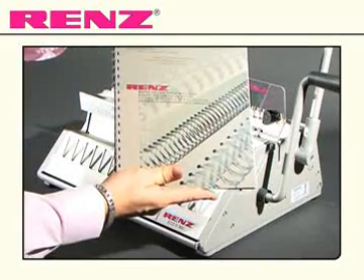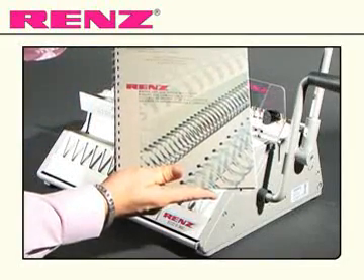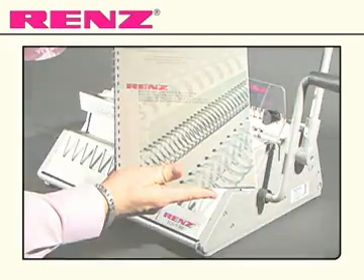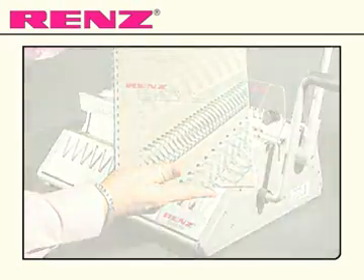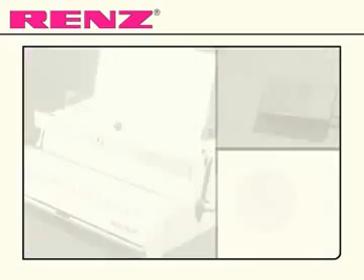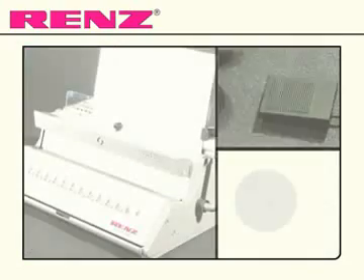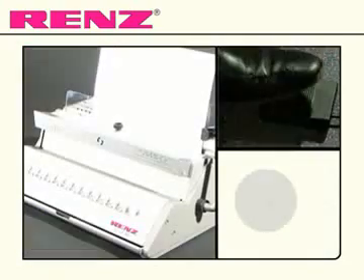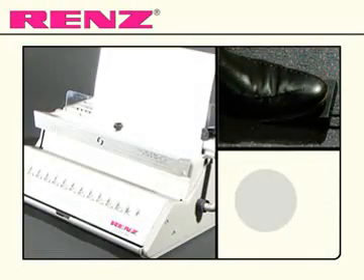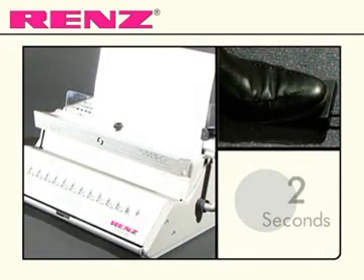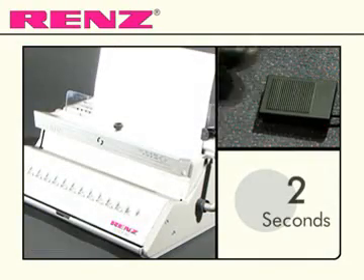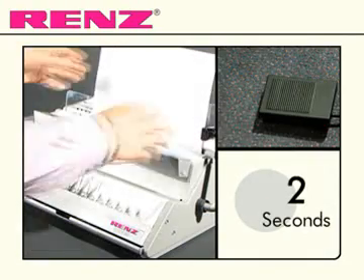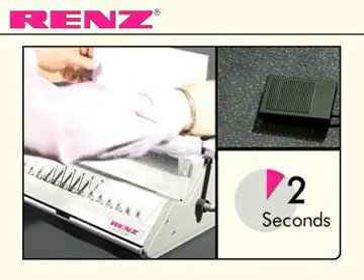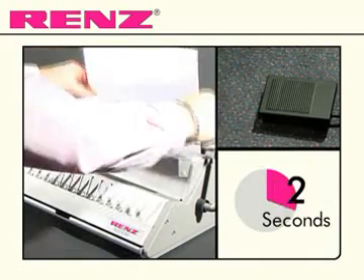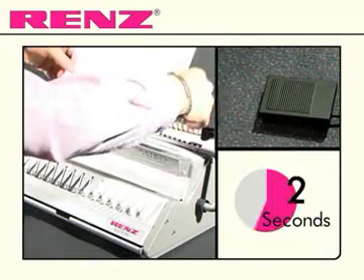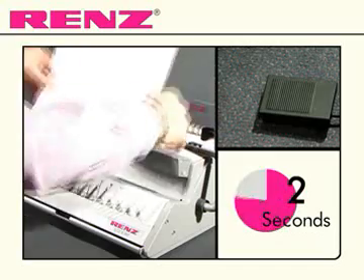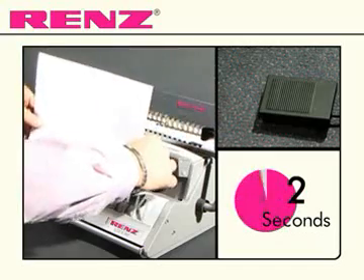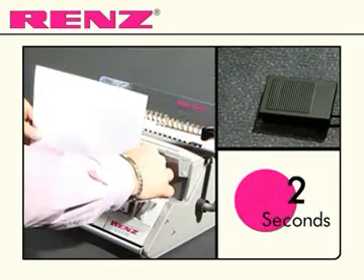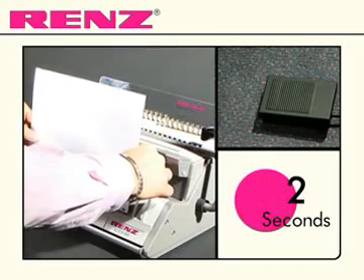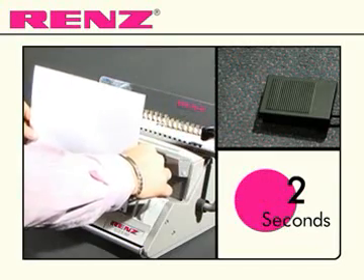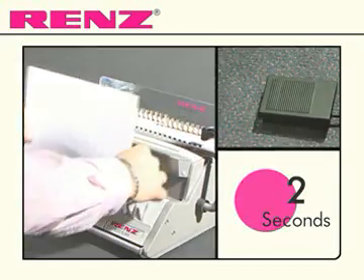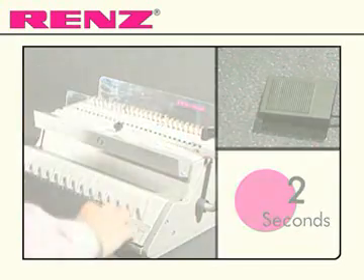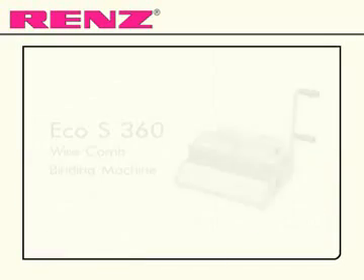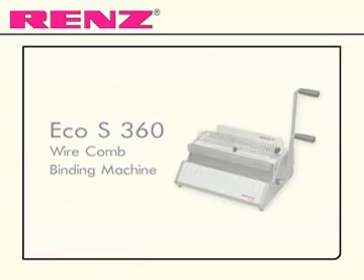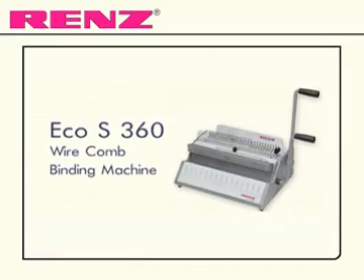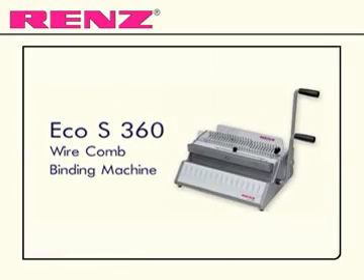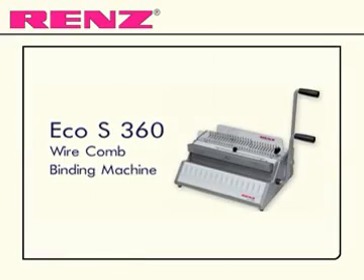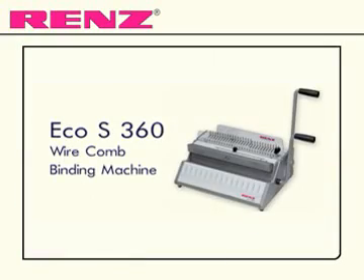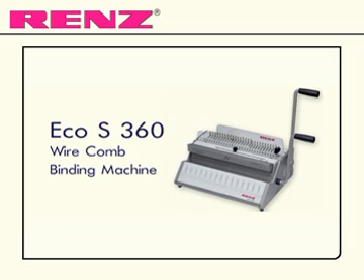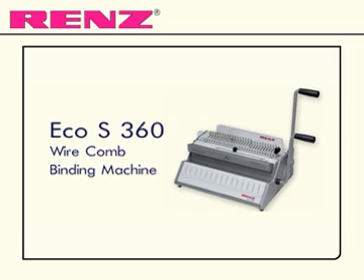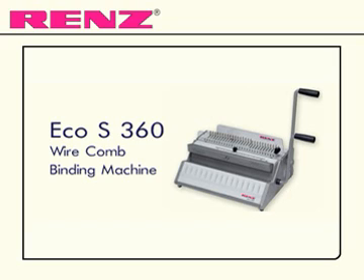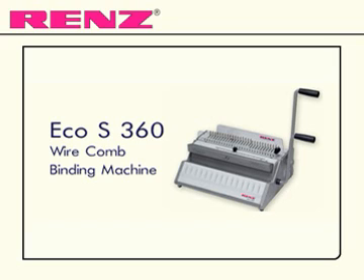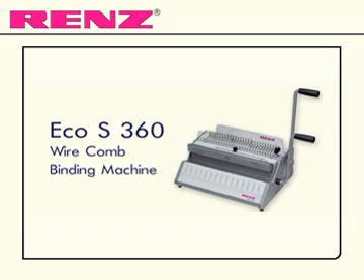The EcoS 360 comes with additional features and the option to upgrade to an electric punch, giving the user a greater degree of control. The EcoS 360 from Renz.